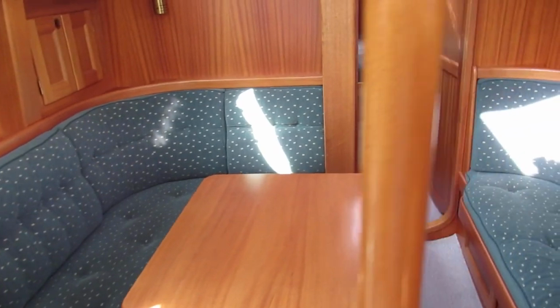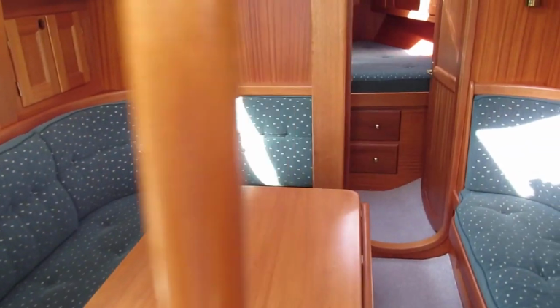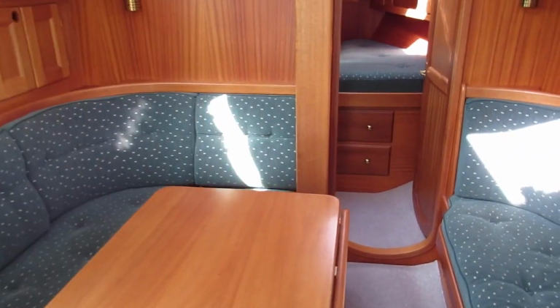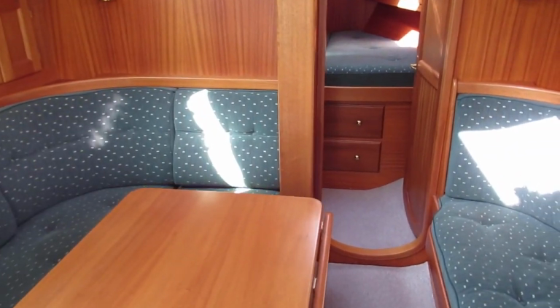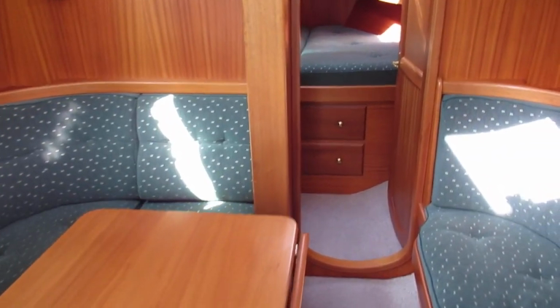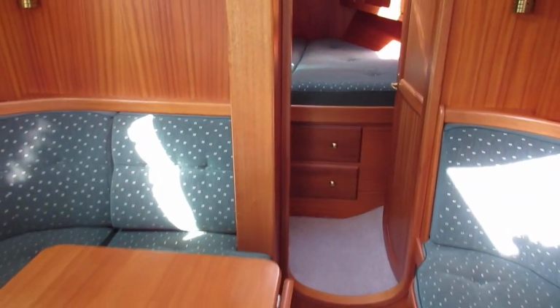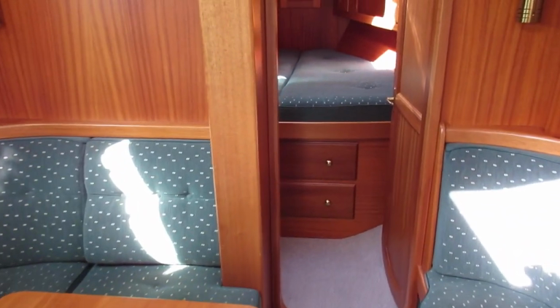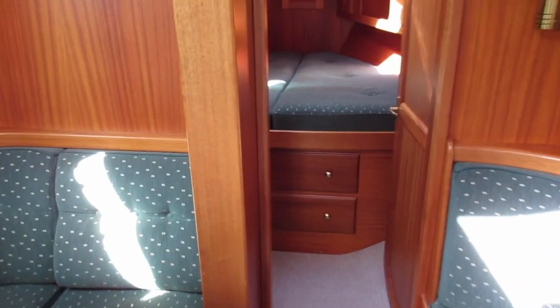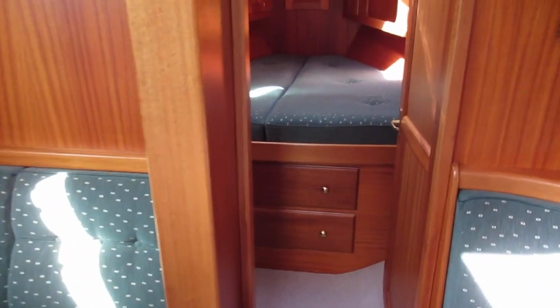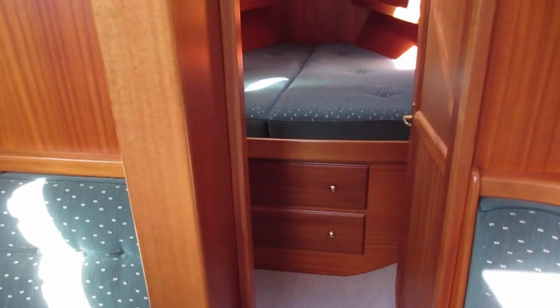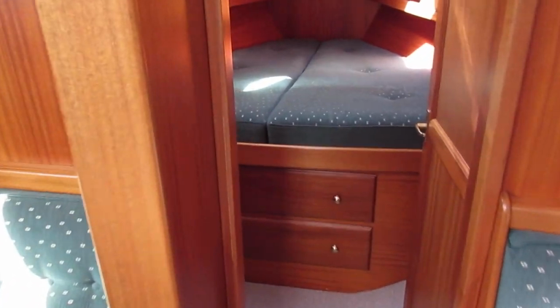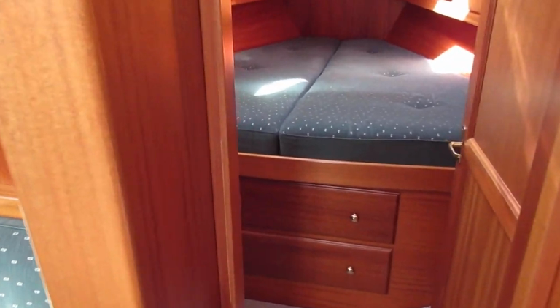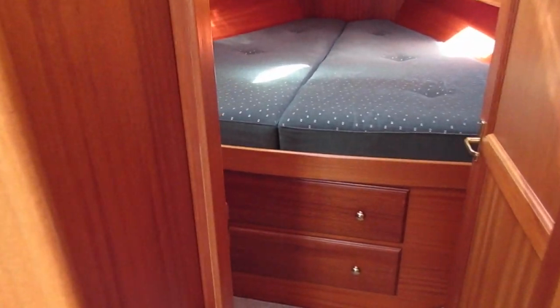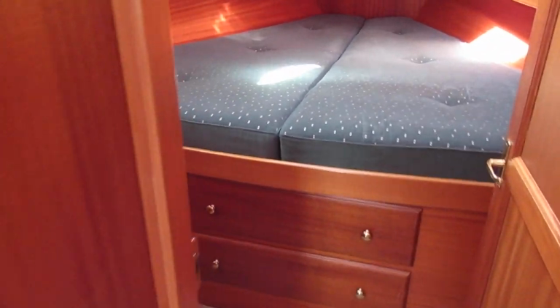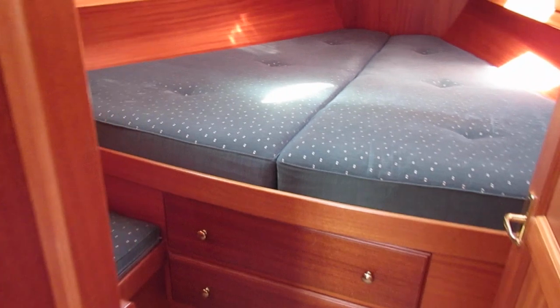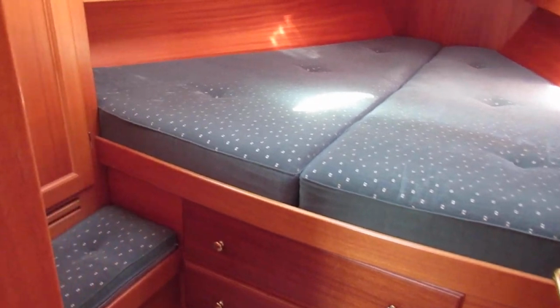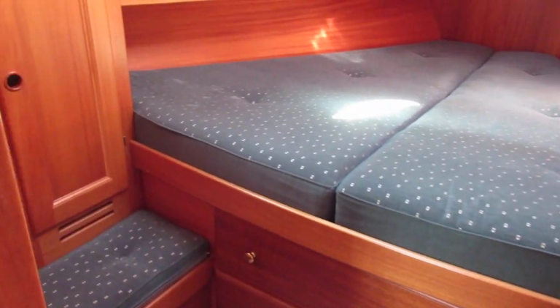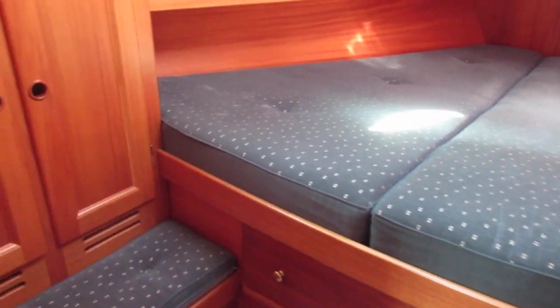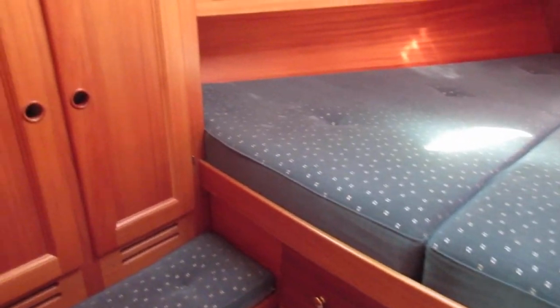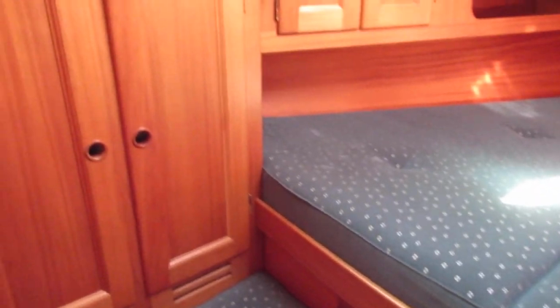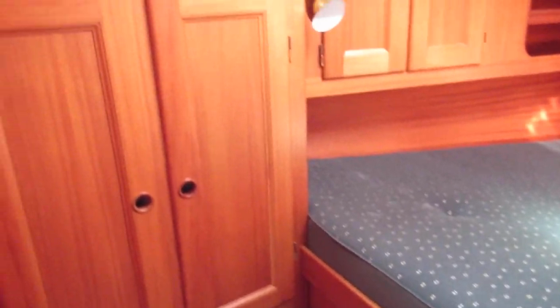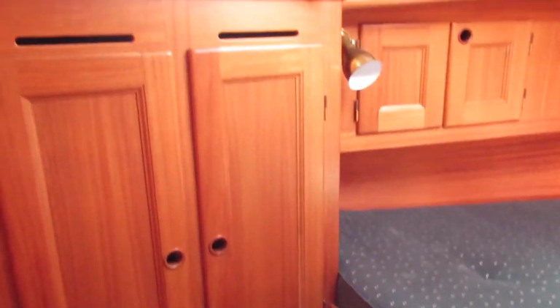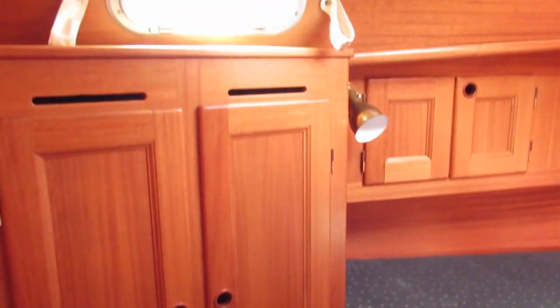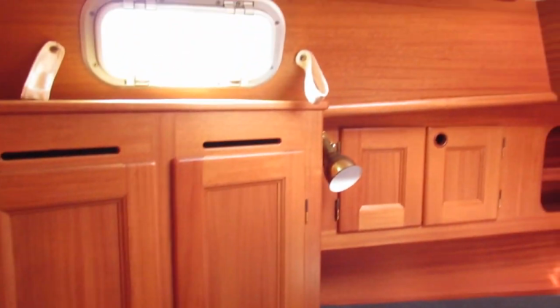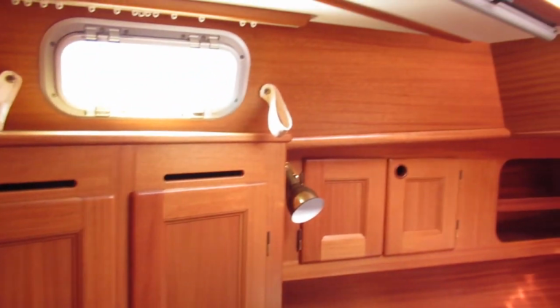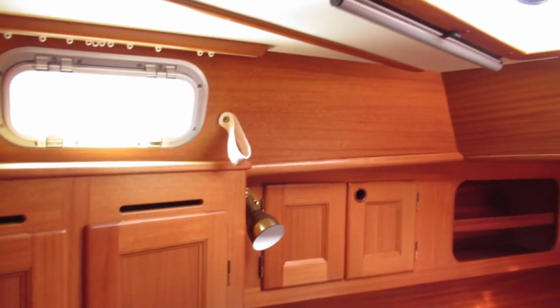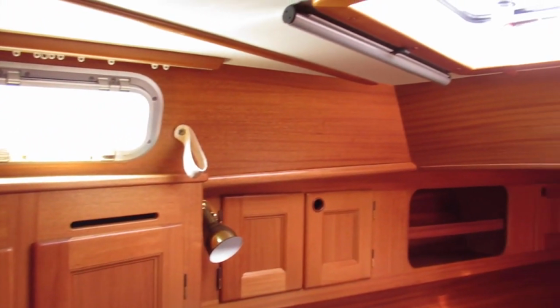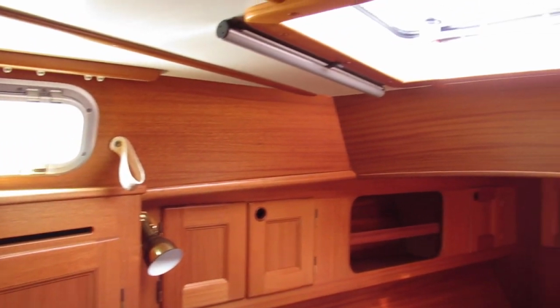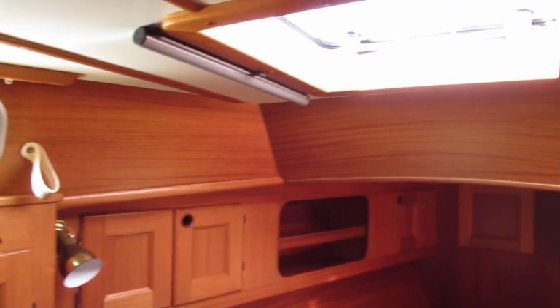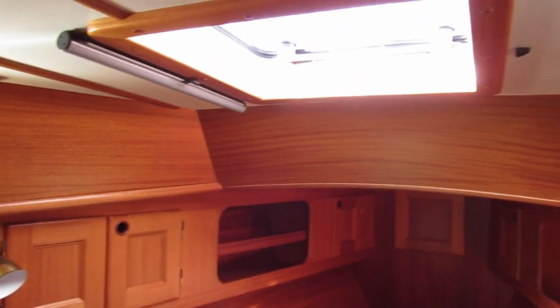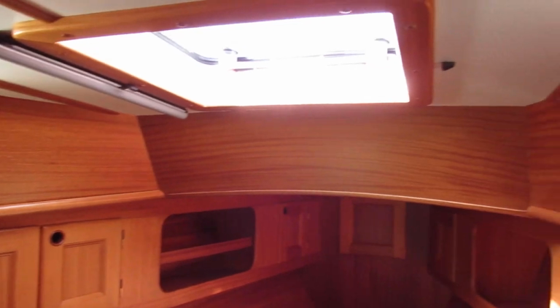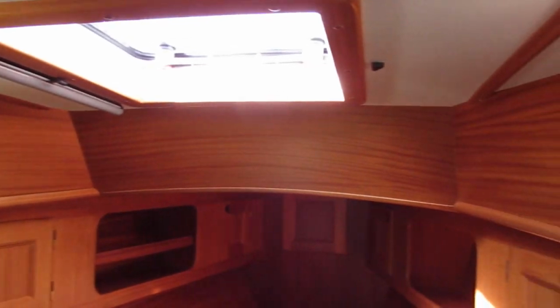Moving forward, there's a further double berth in the forward cabin. Lots of integrated storage in here too.